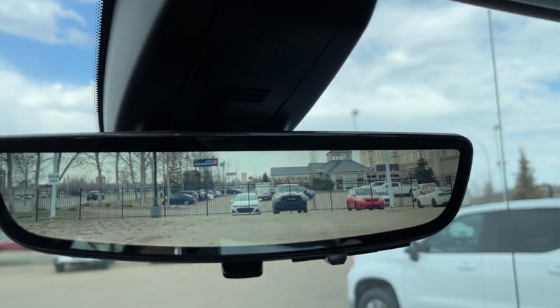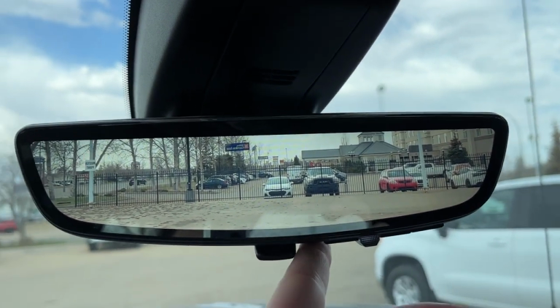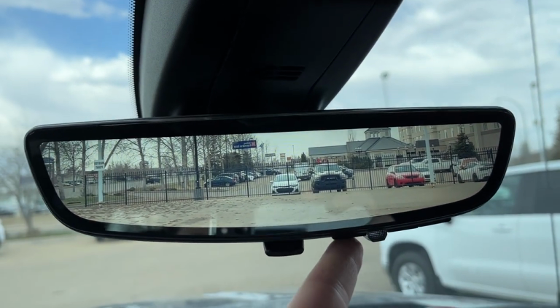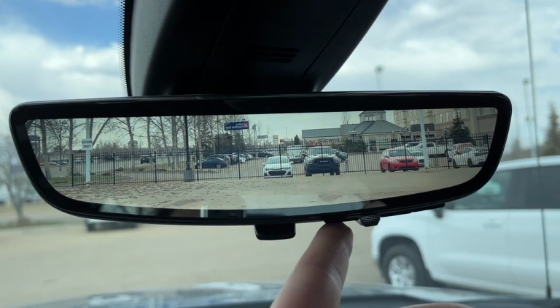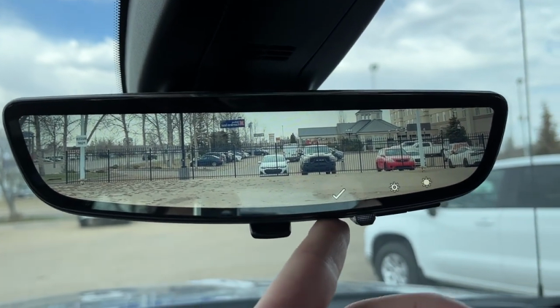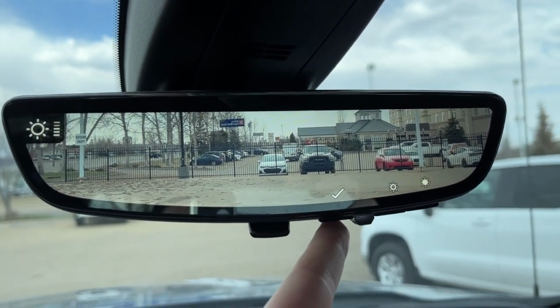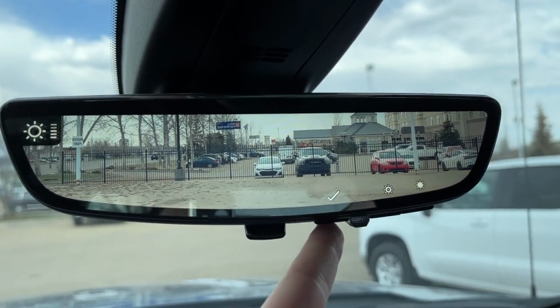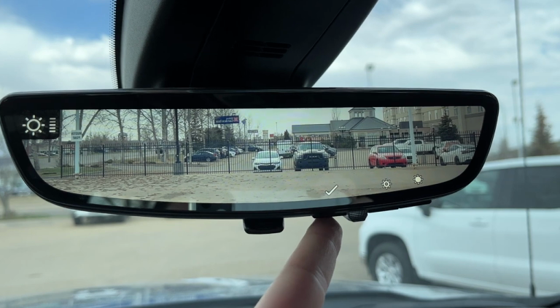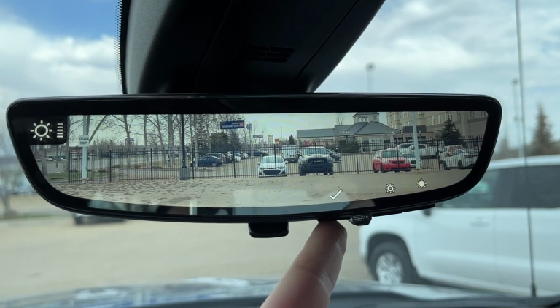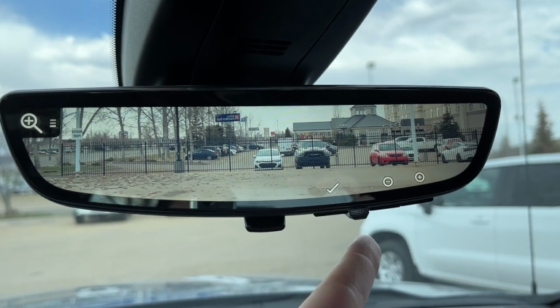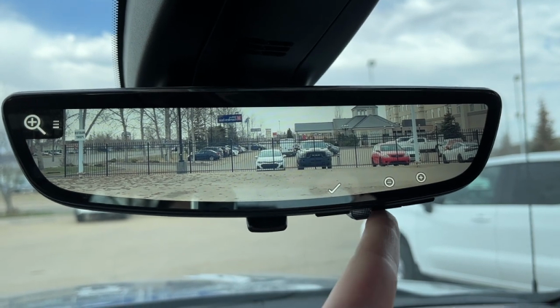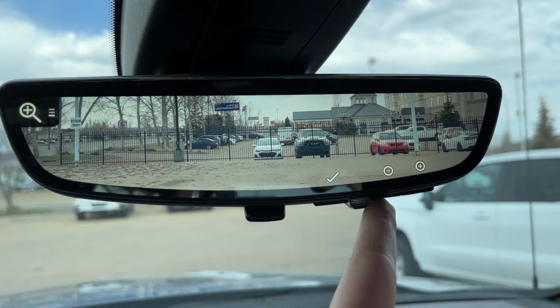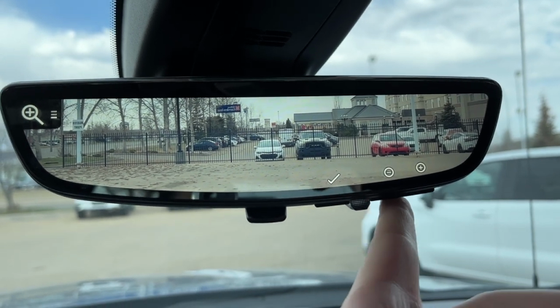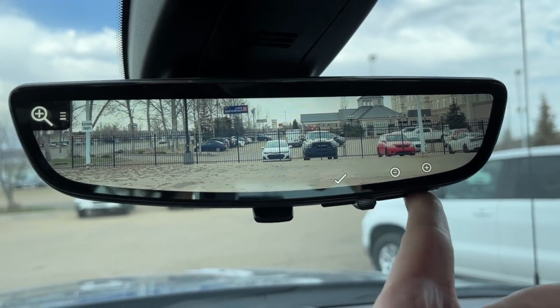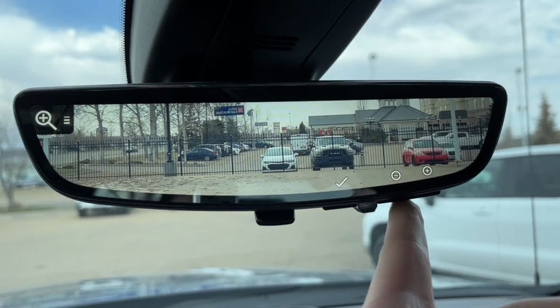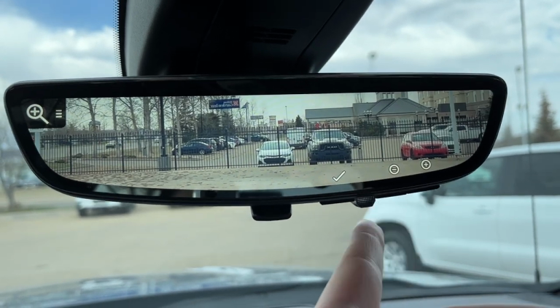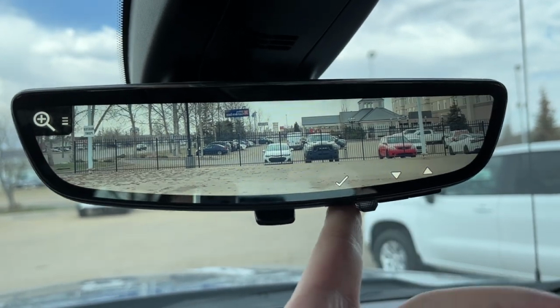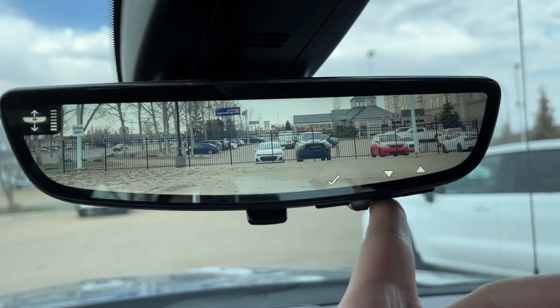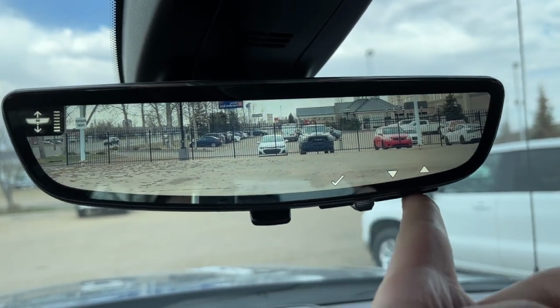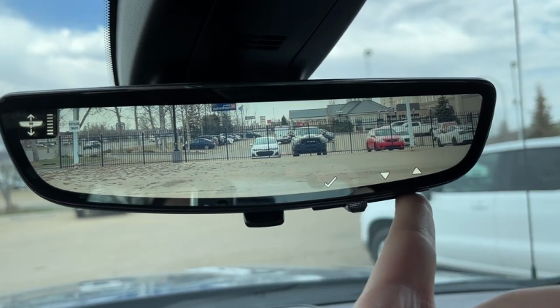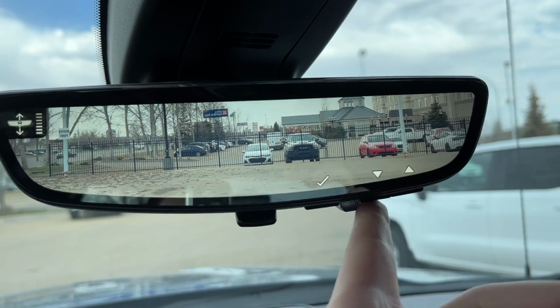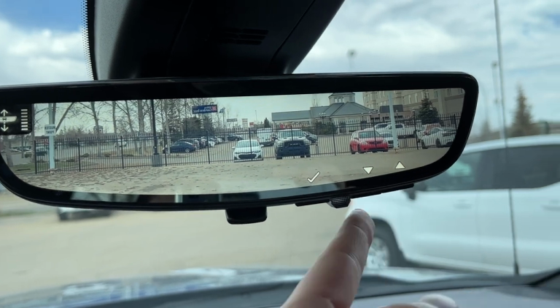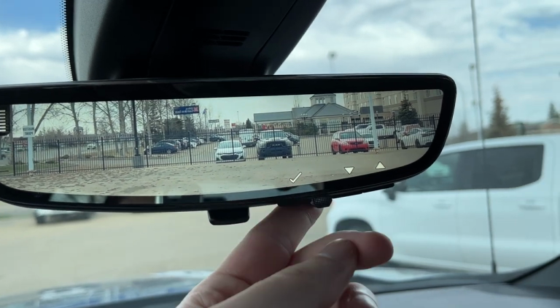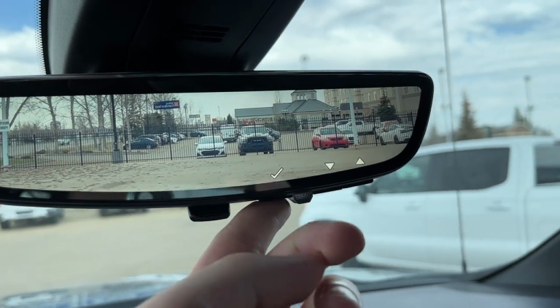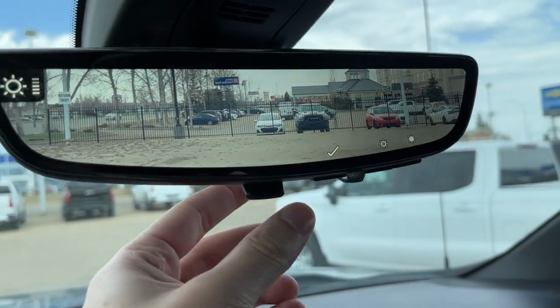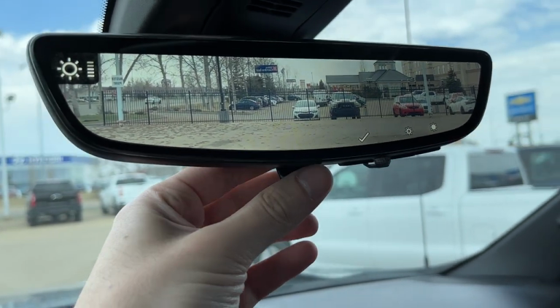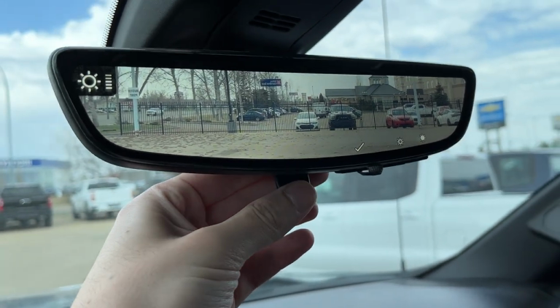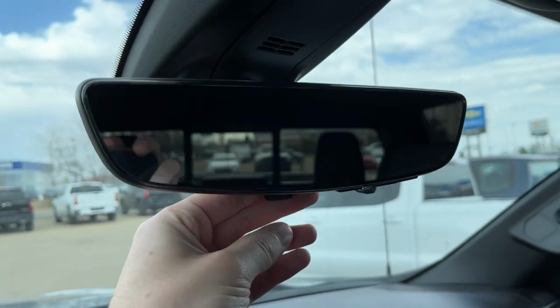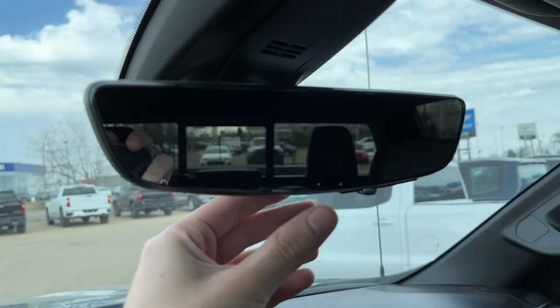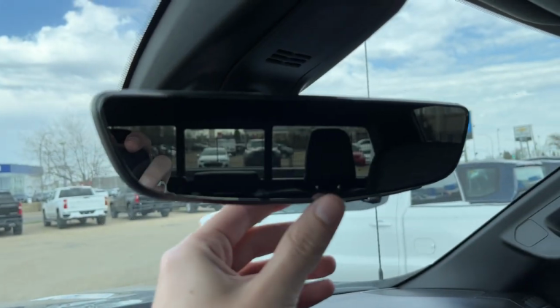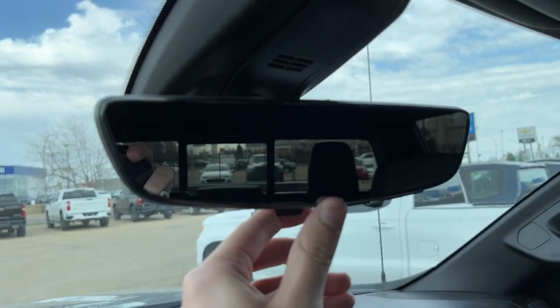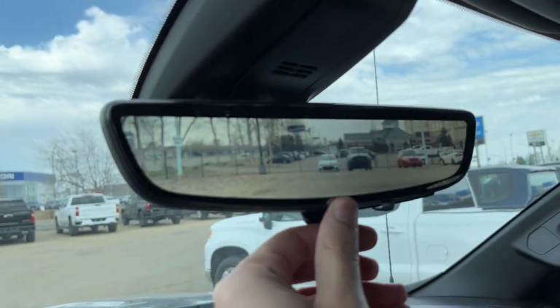Moving to the rear view mirror, we can see we have our digital system — we can adjust our brightness, zoom level, as well as location of the camera itself. The switch on the bottom switches it to a normal rear view mirror.